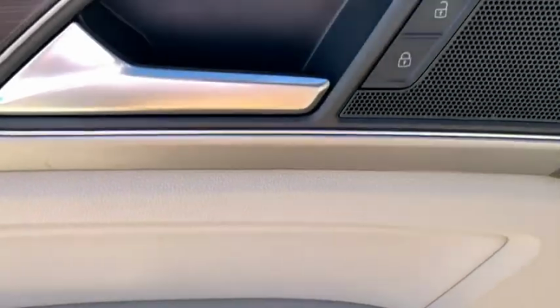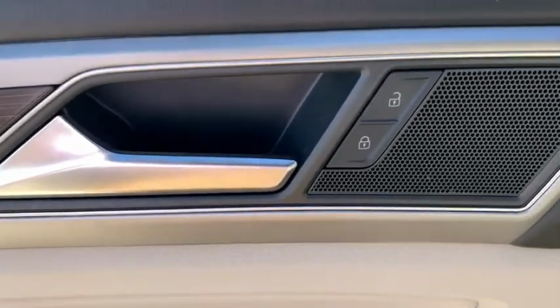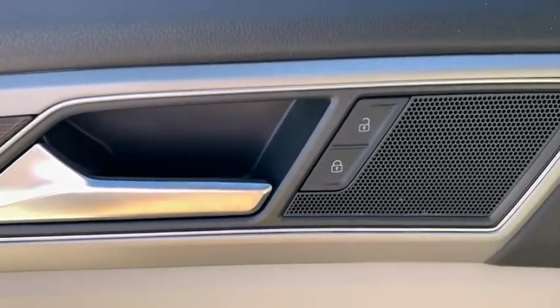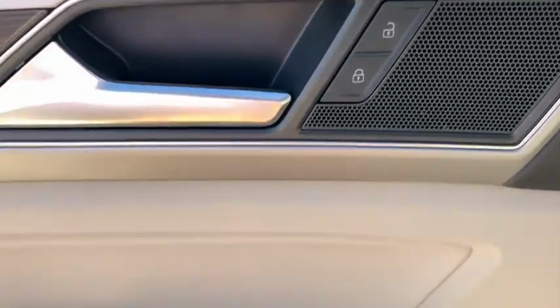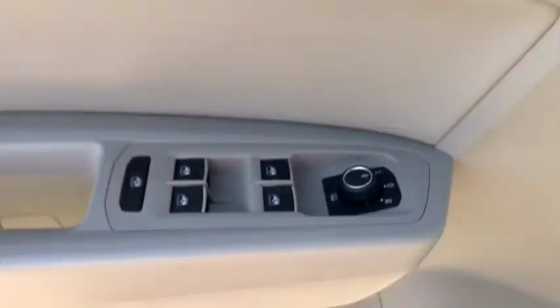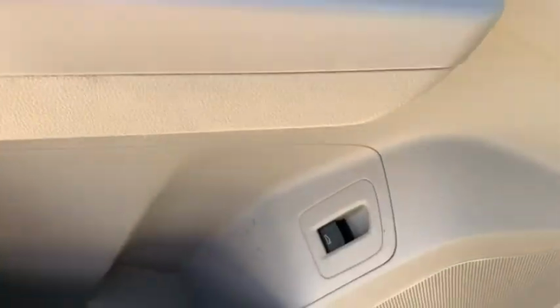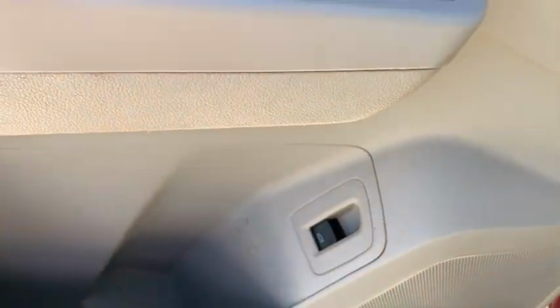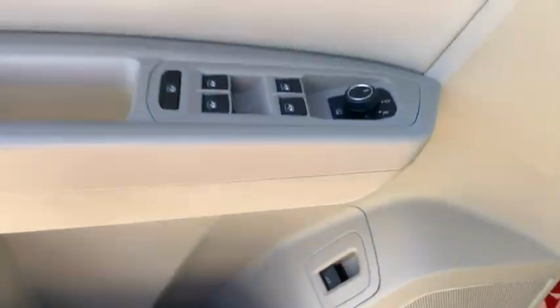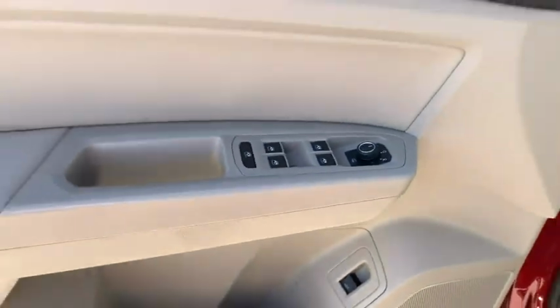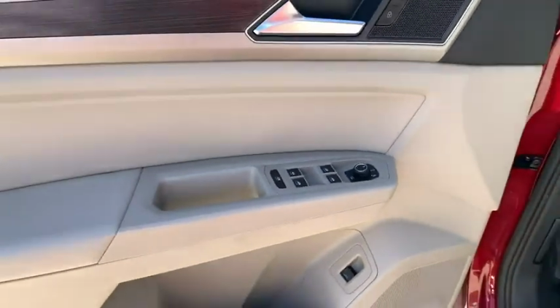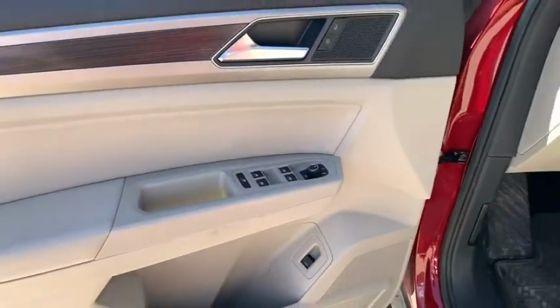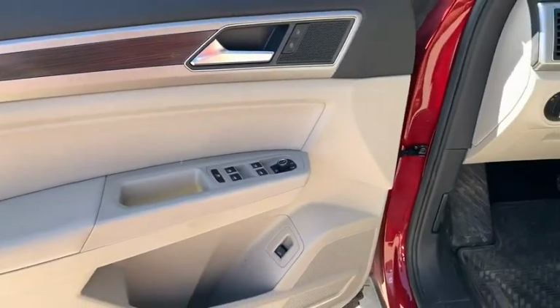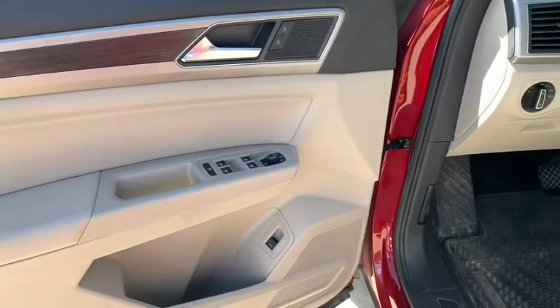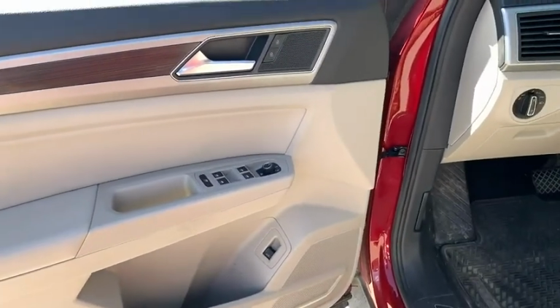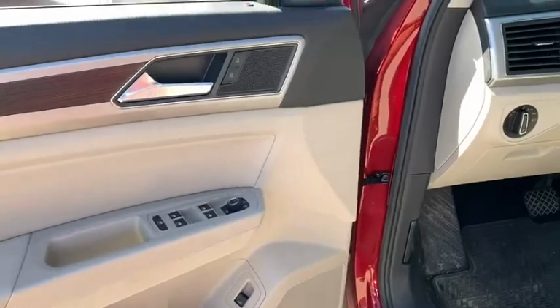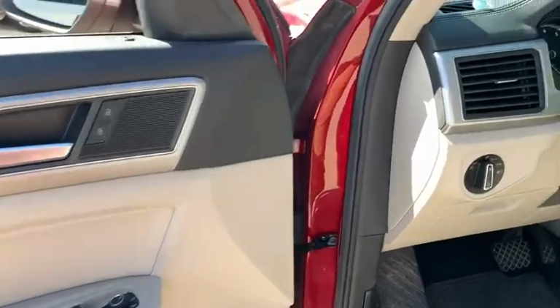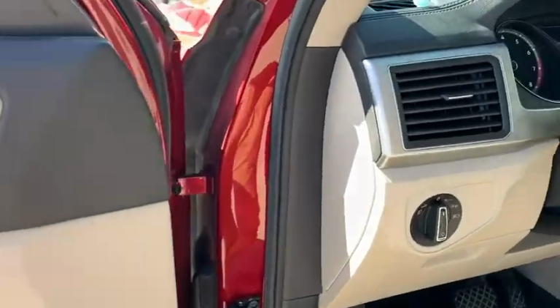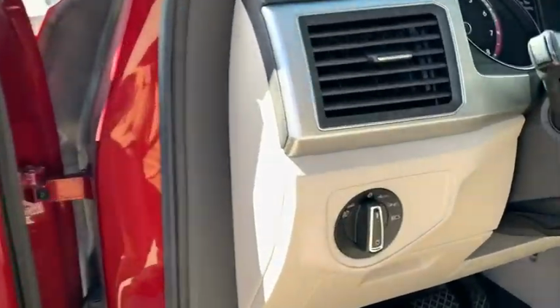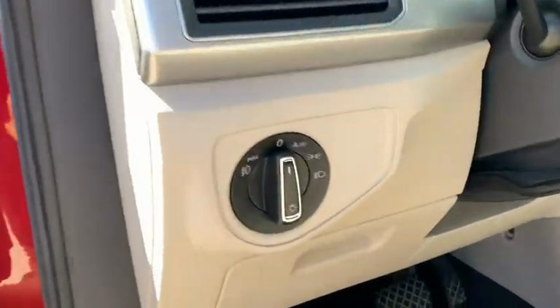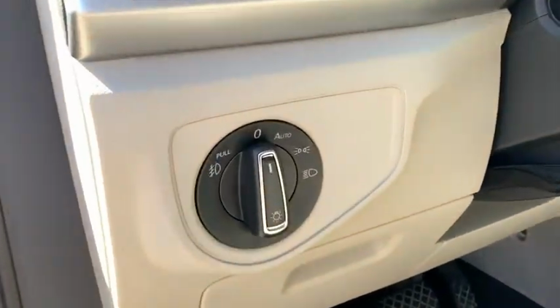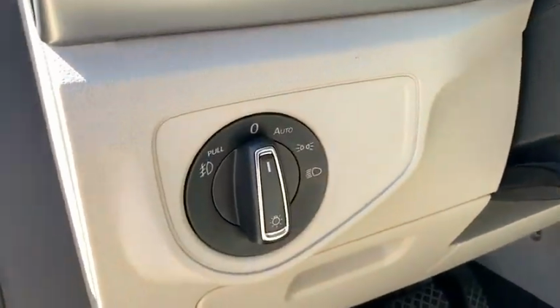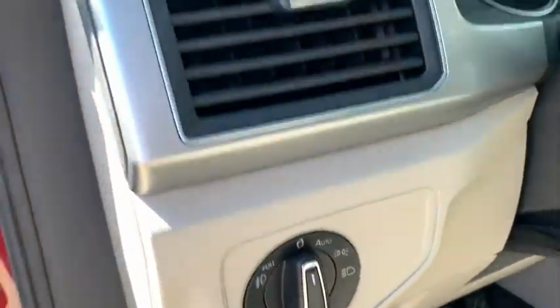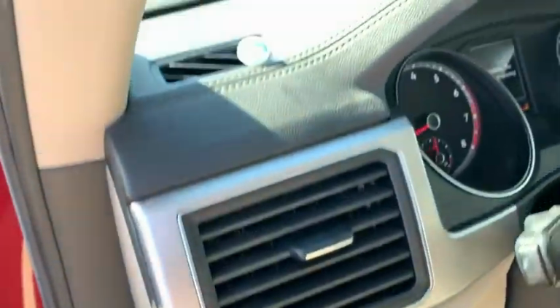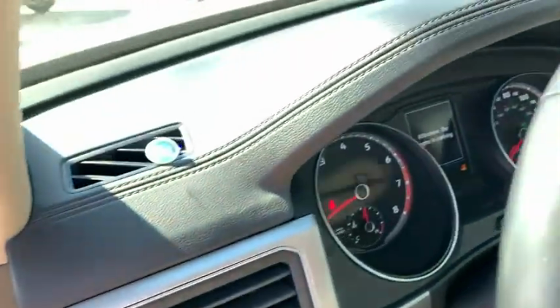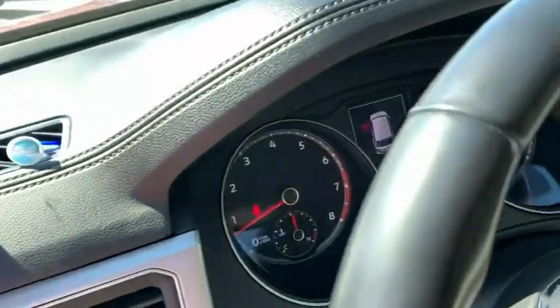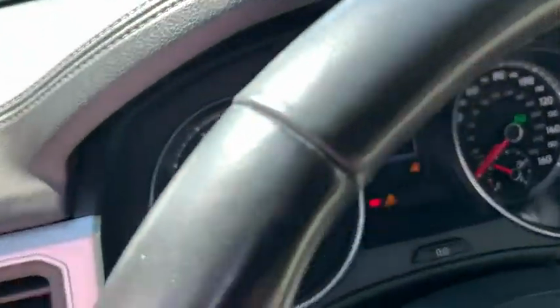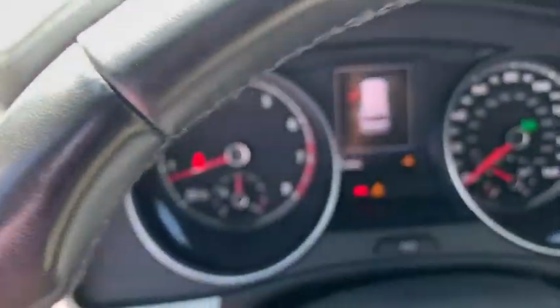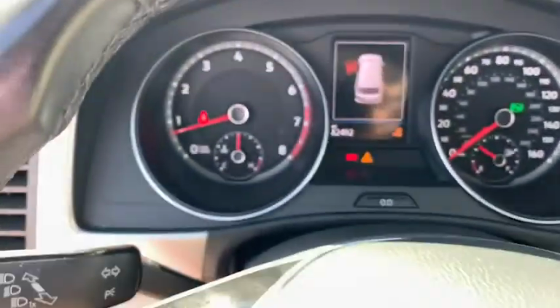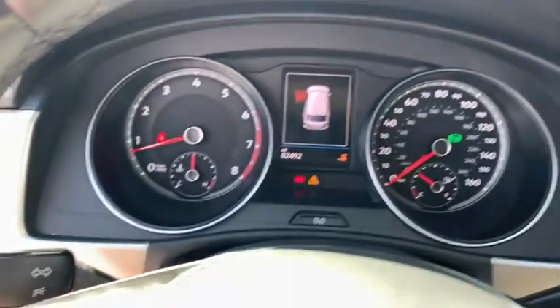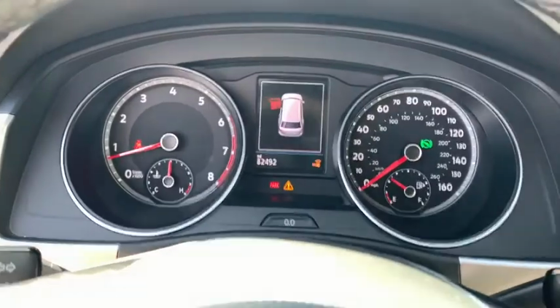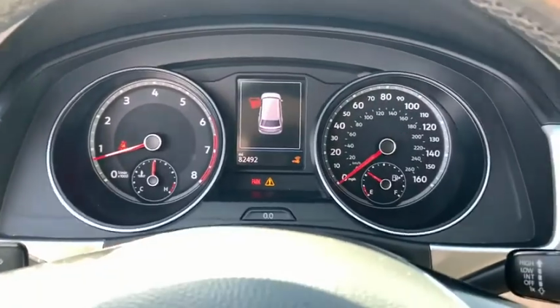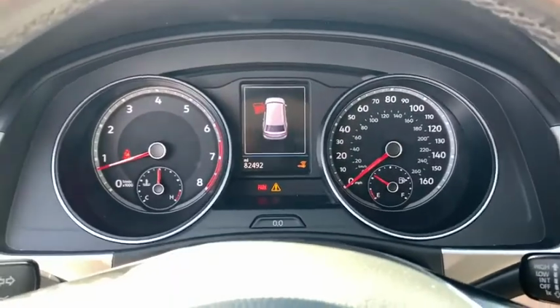Power liftgate, keyless entry, all-wheel drive, remote engine start, third-row seat, backup camera, leather-wrapped steering wheel, power steering, driver lumbar, adjustable steering wheel.